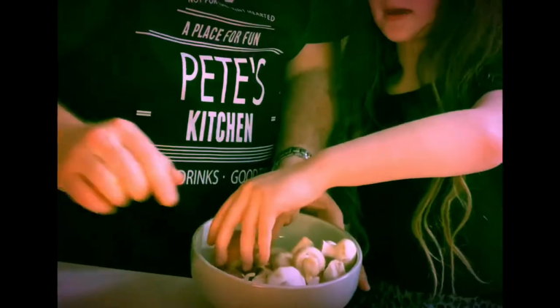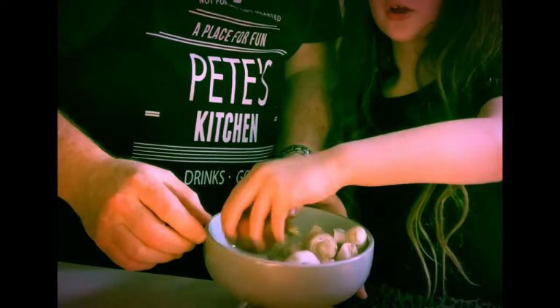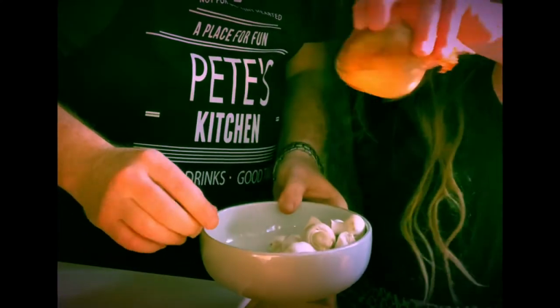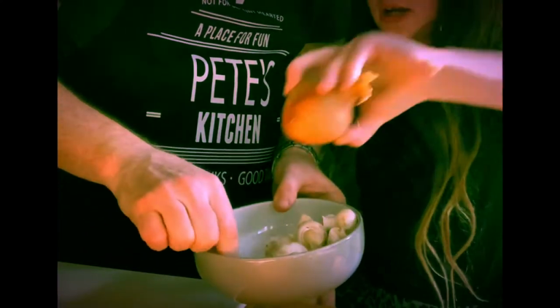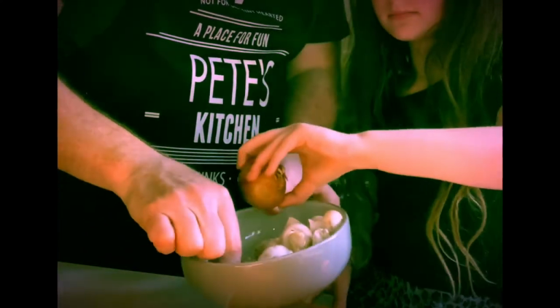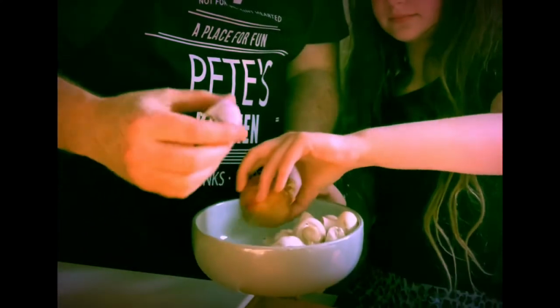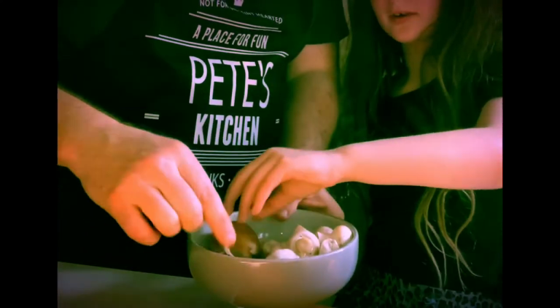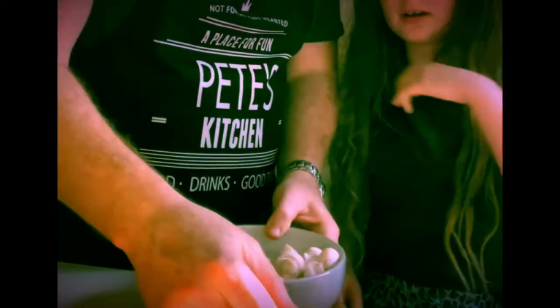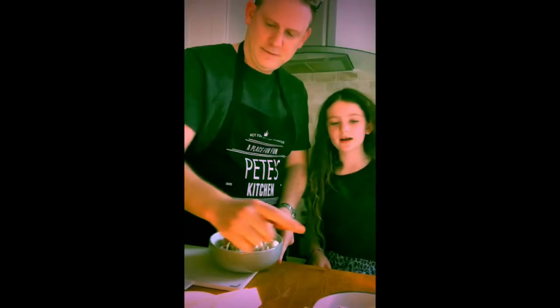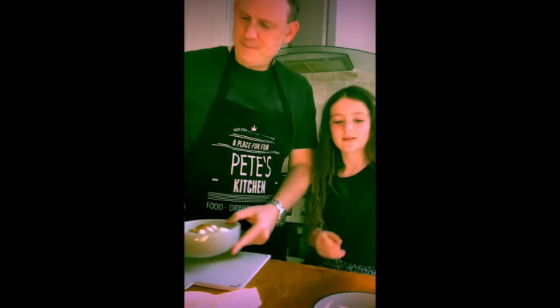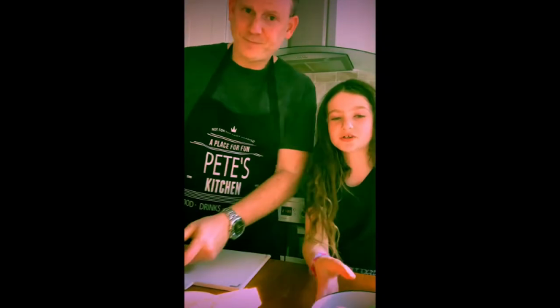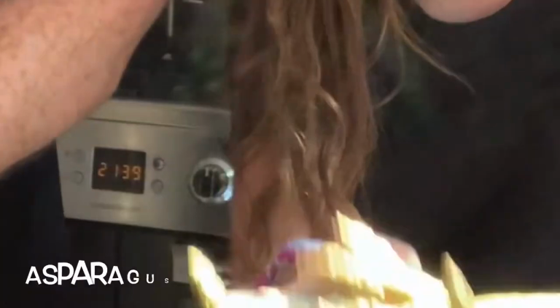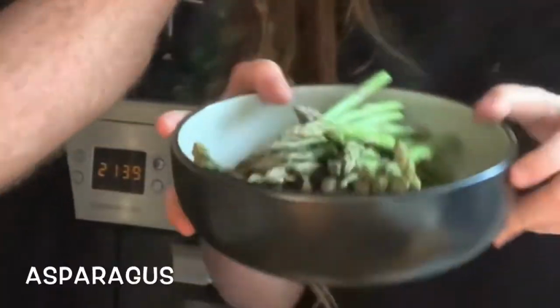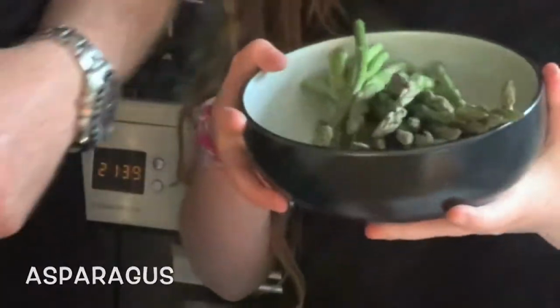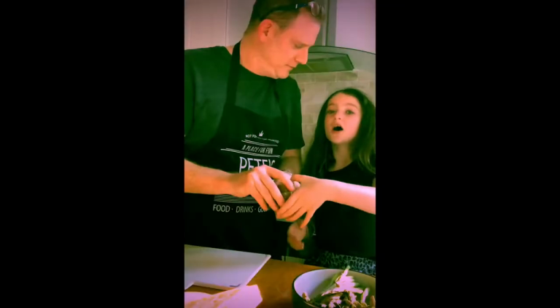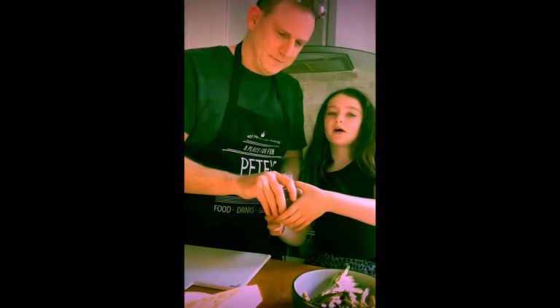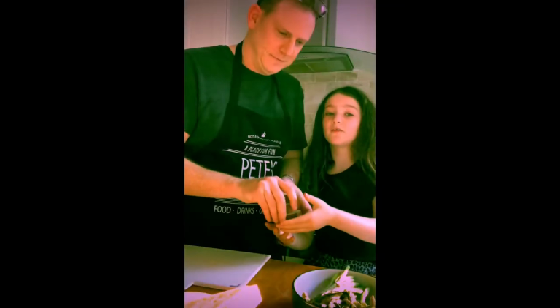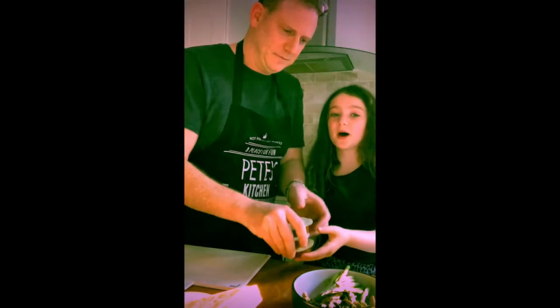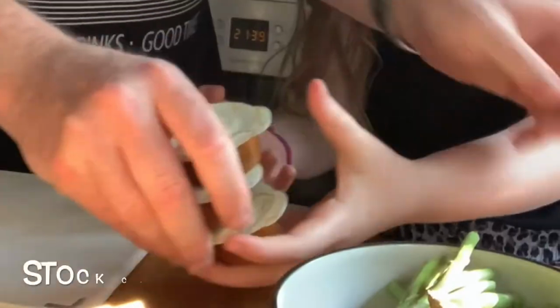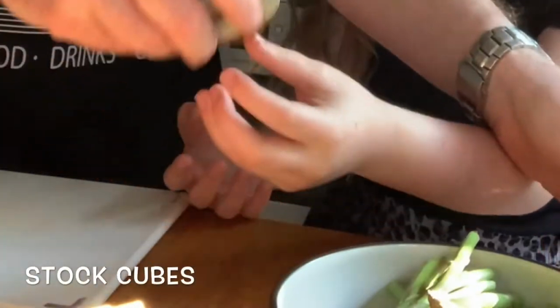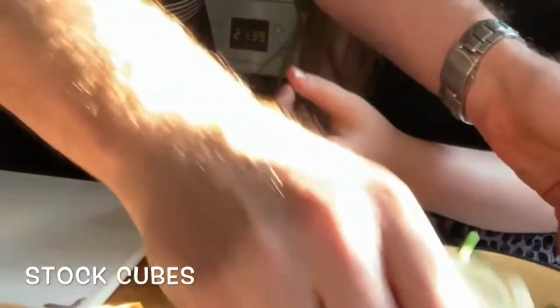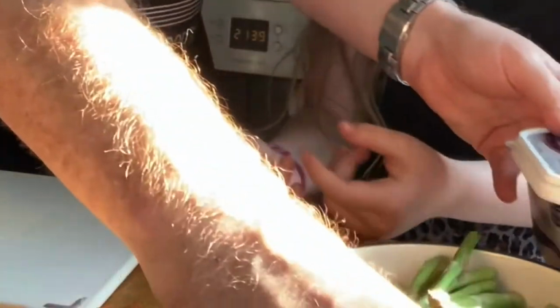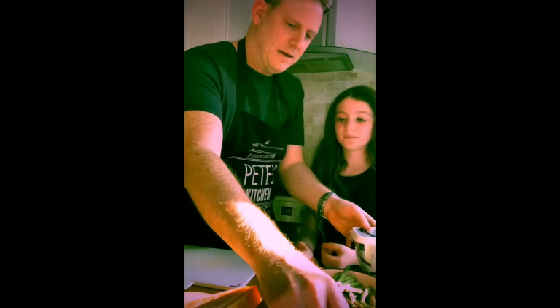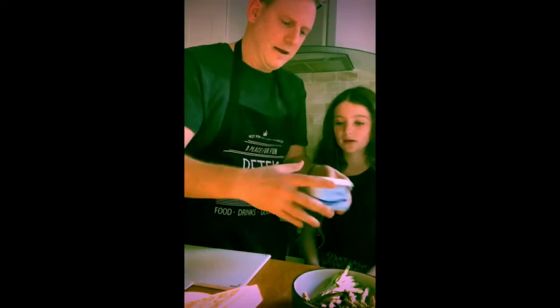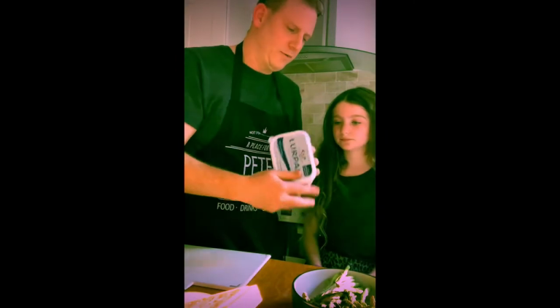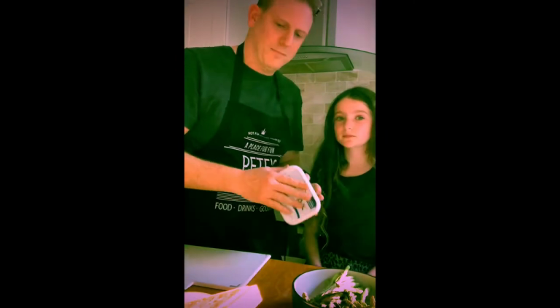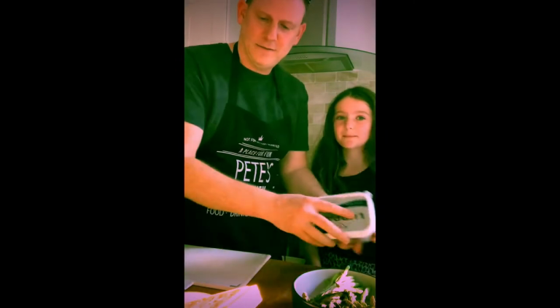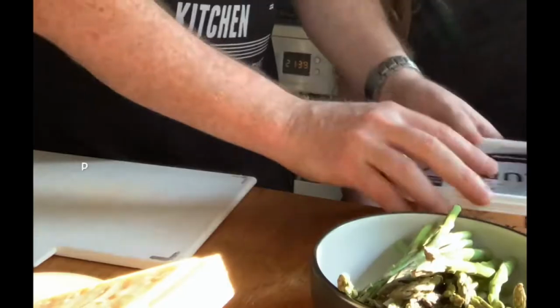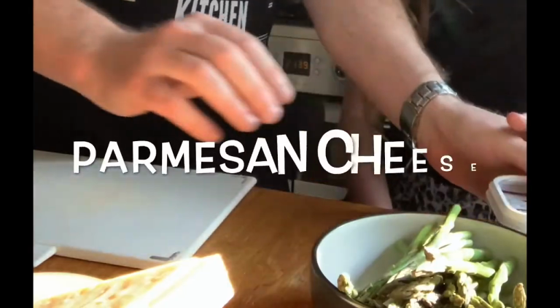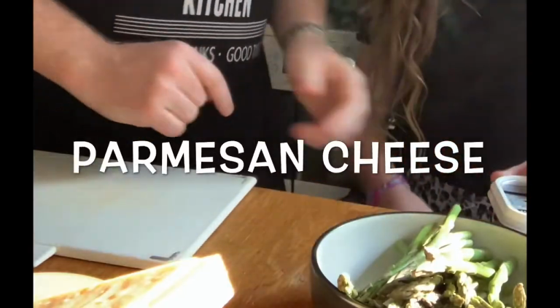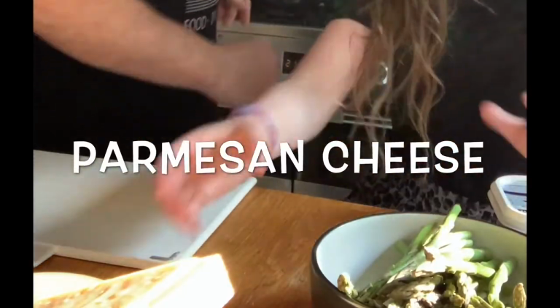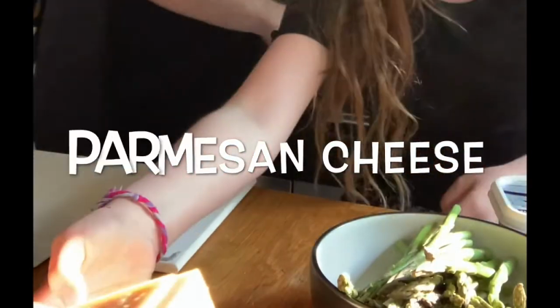And then we also got some onion and garlic. Then we got some asparagus. And then we got some stock, some butter, and parmesan cheese.